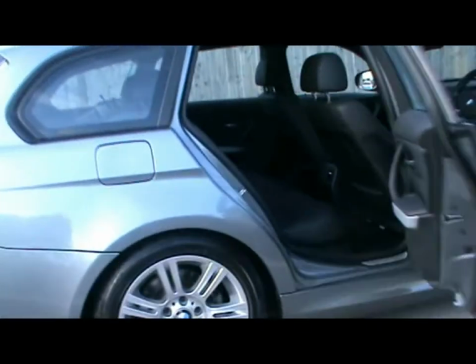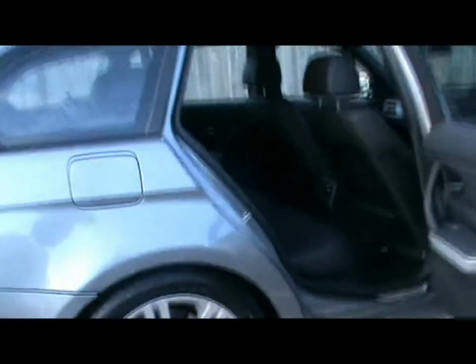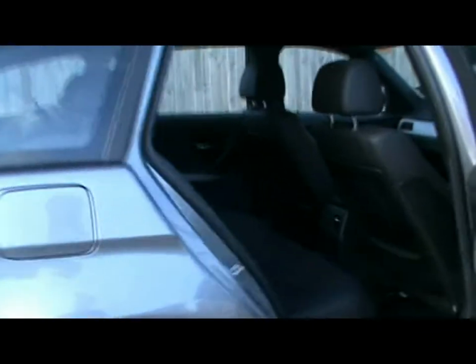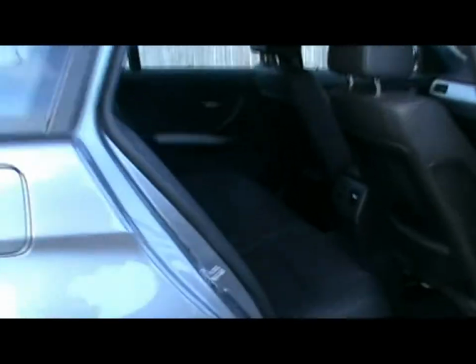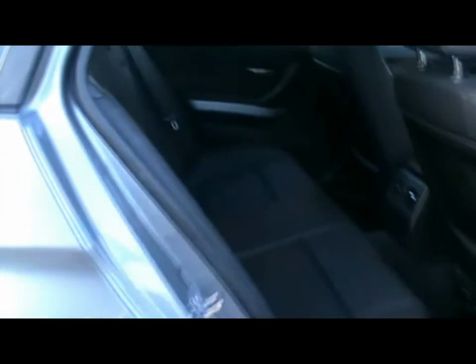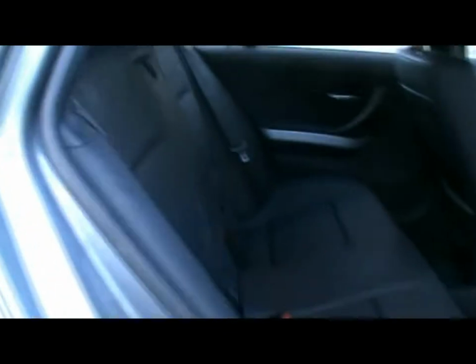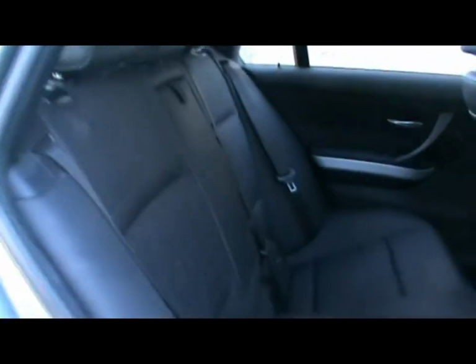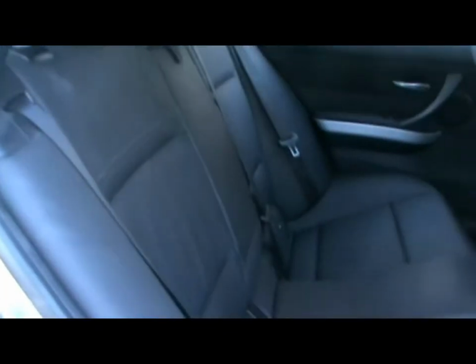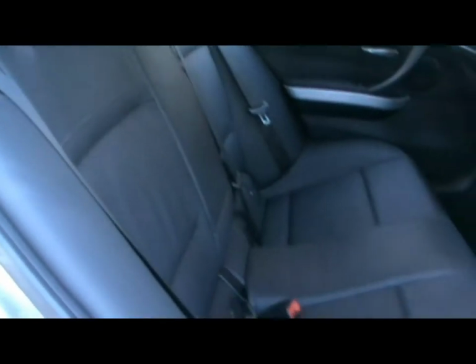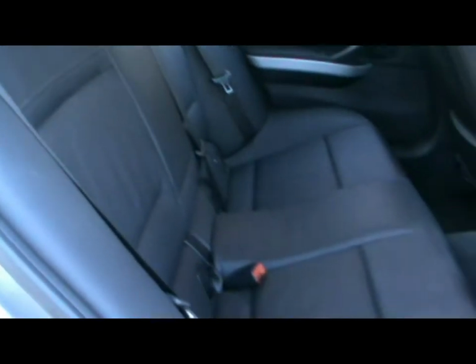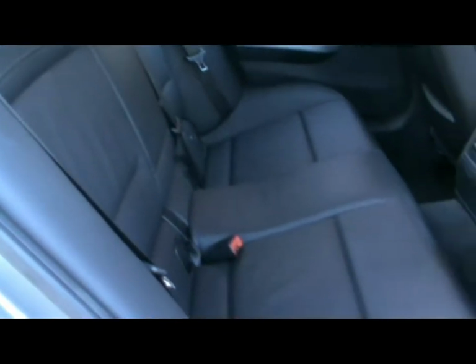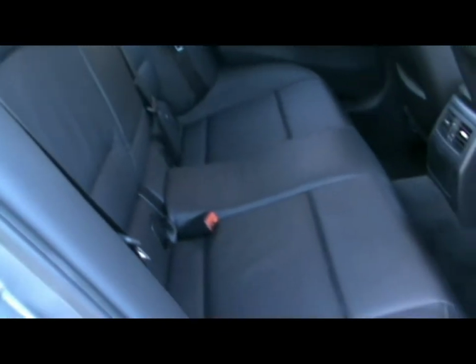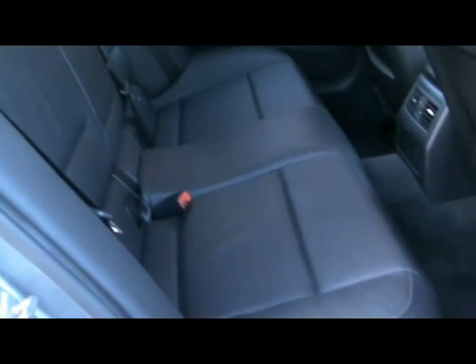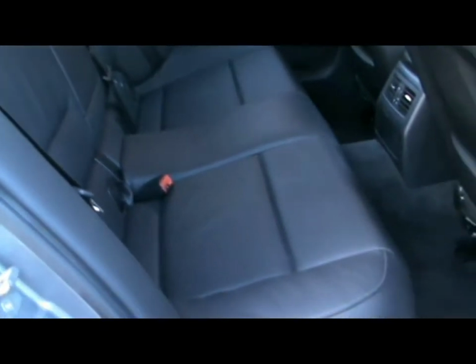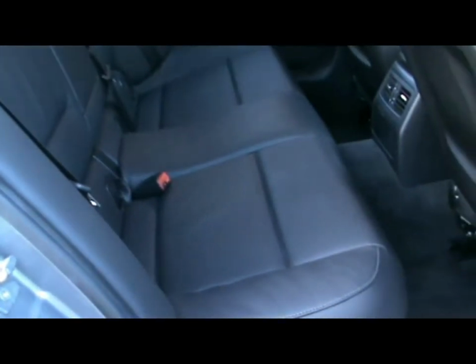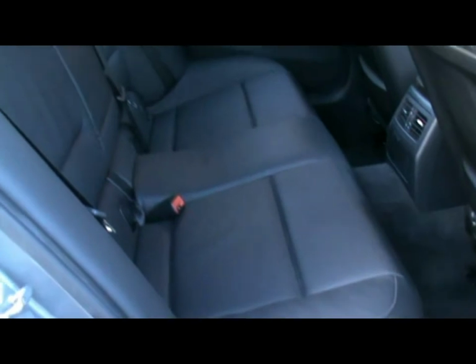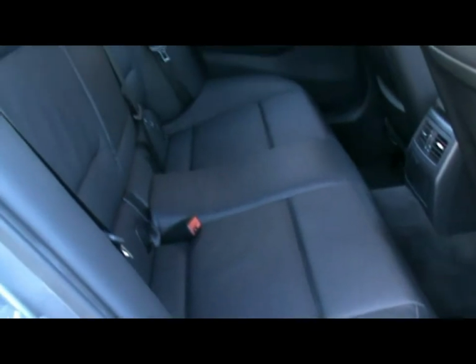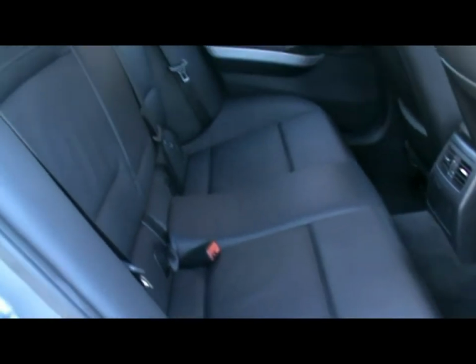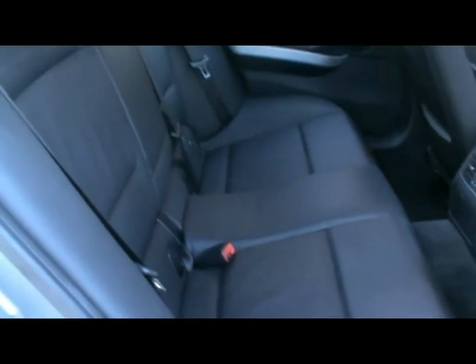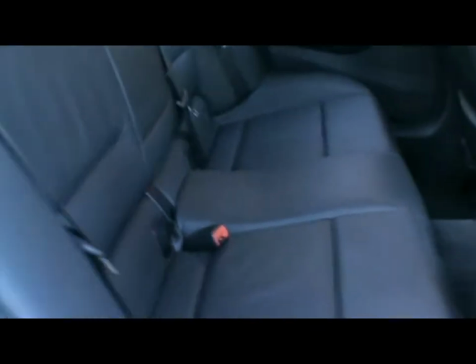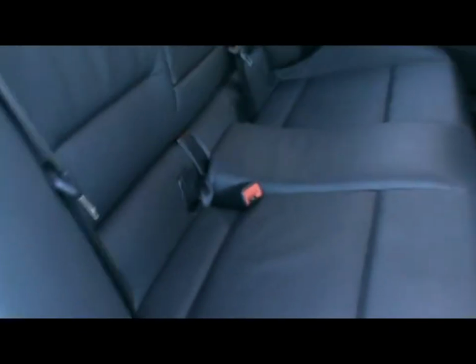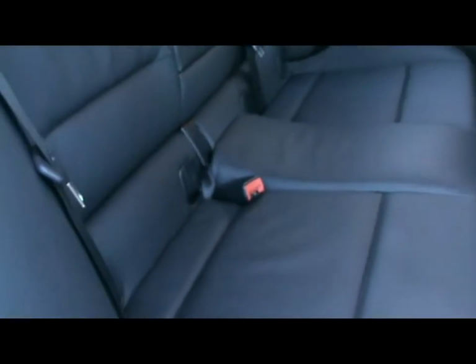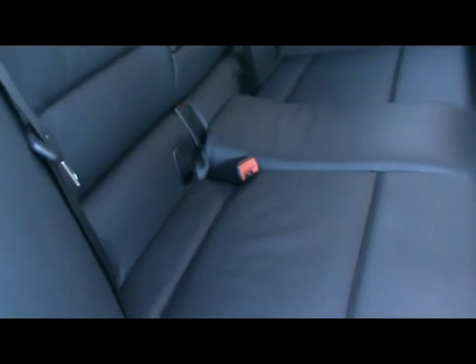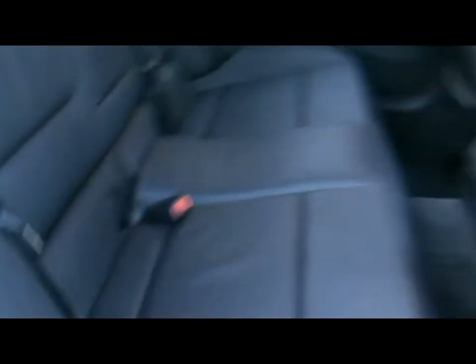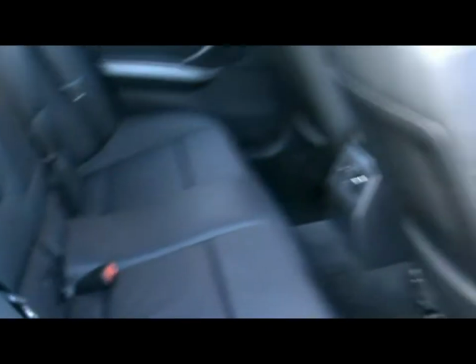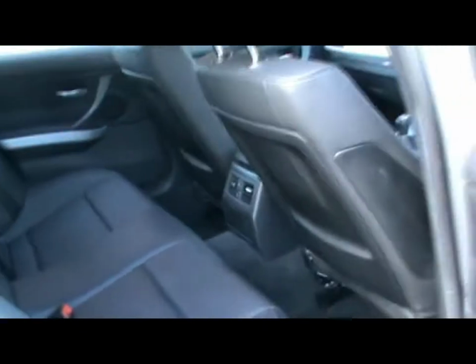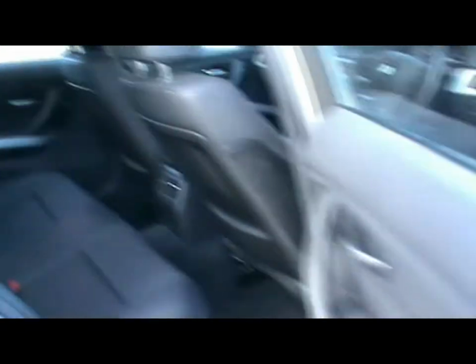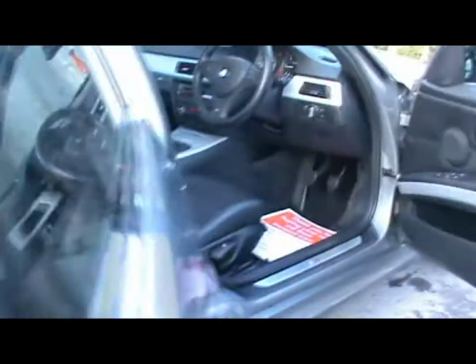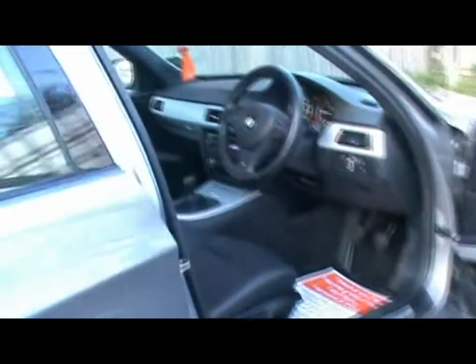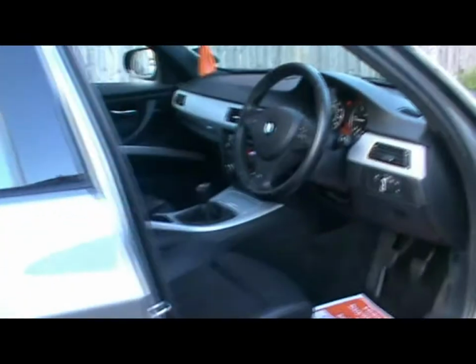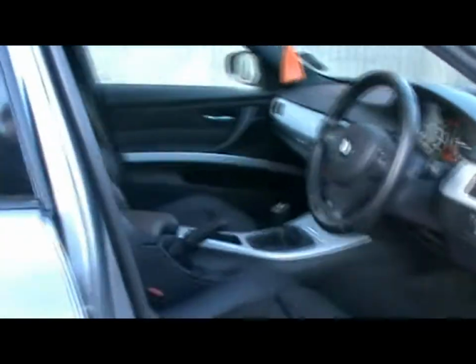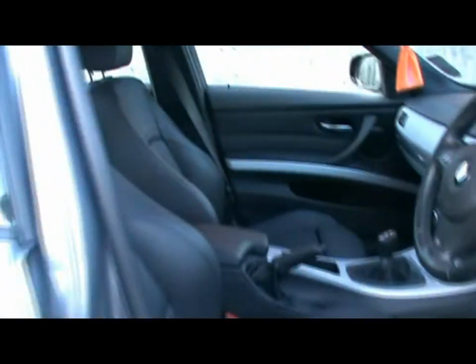Let's take a look inside the car. Full black leather interior — no rips, tears or stains on any of the seats. We've also got isofix child seat support to the rear, and front sport seats.